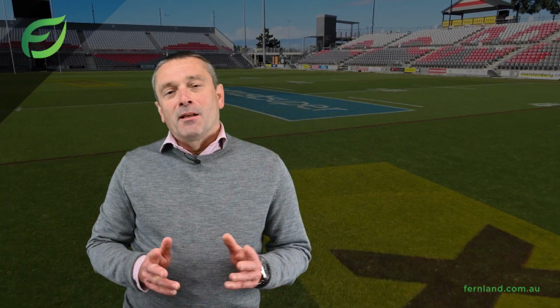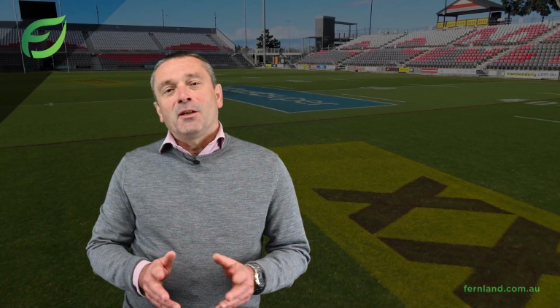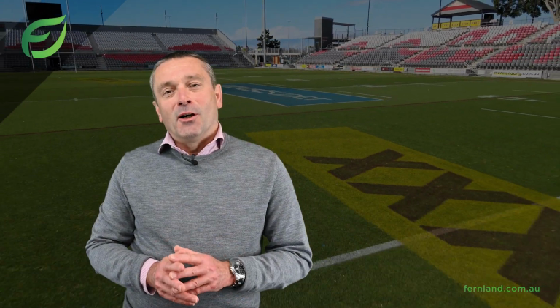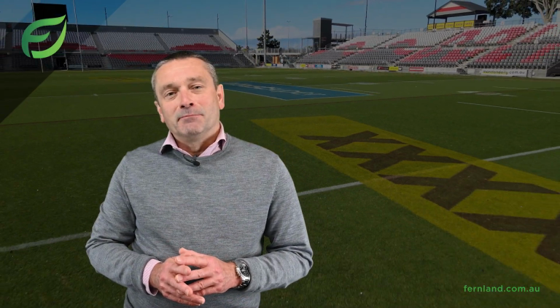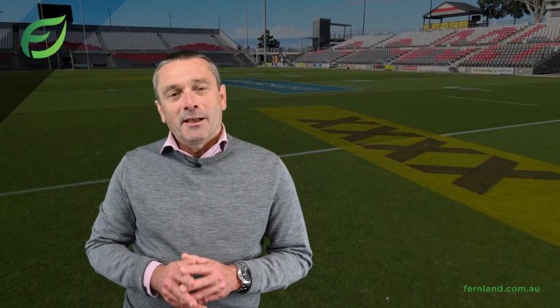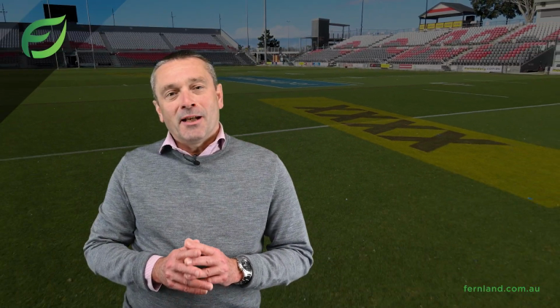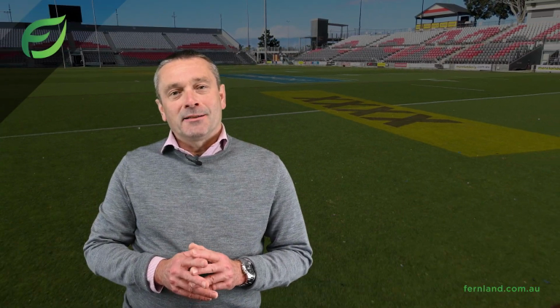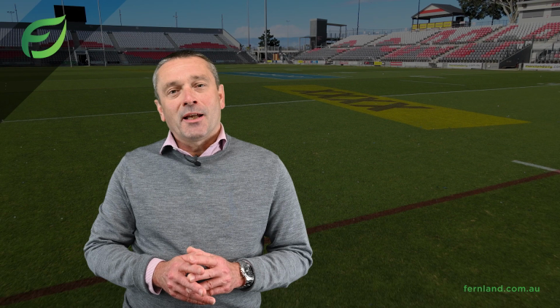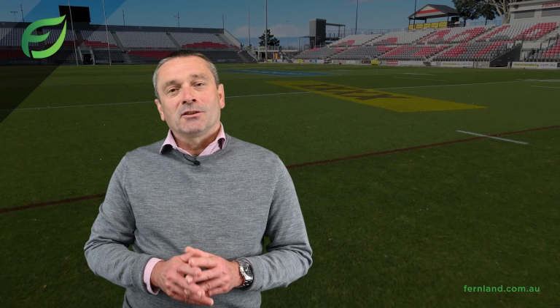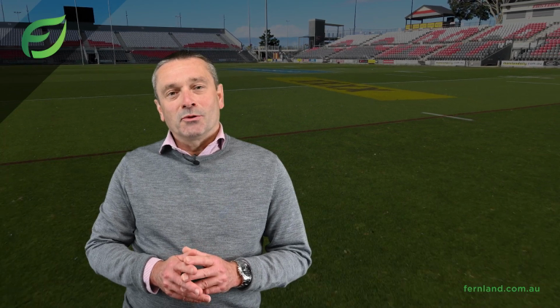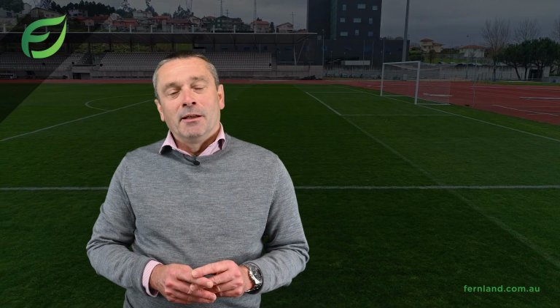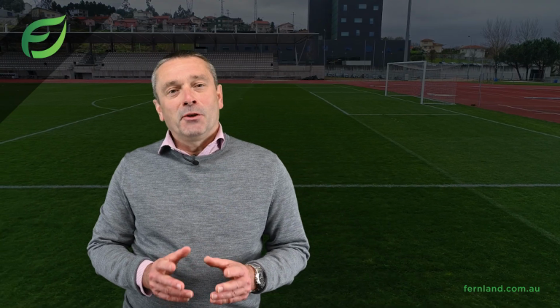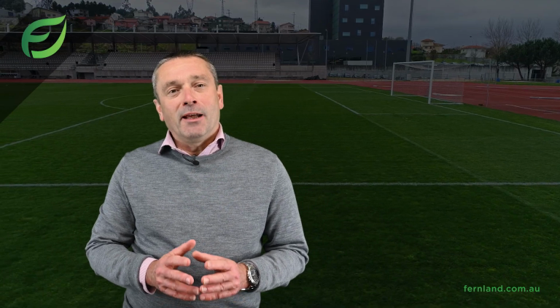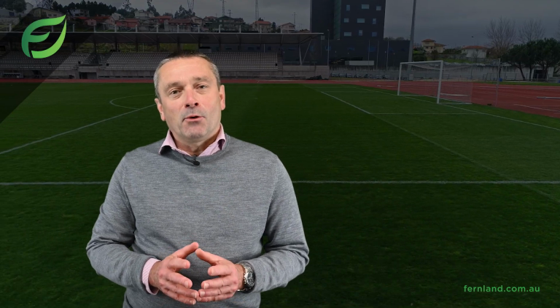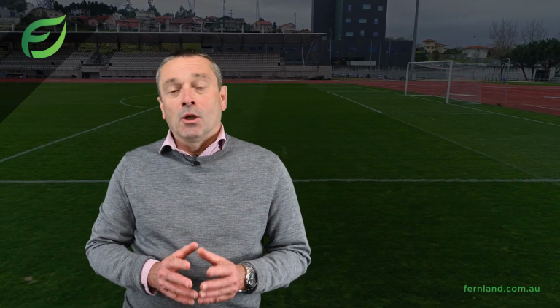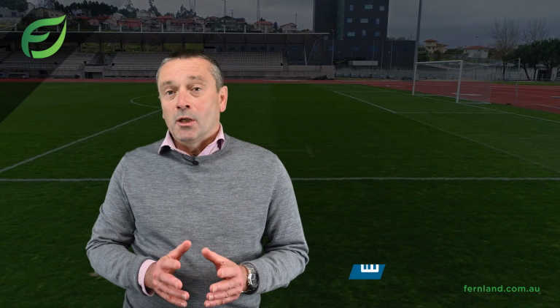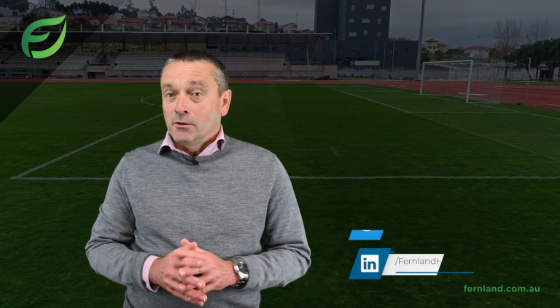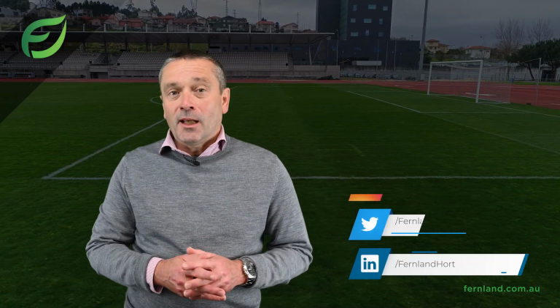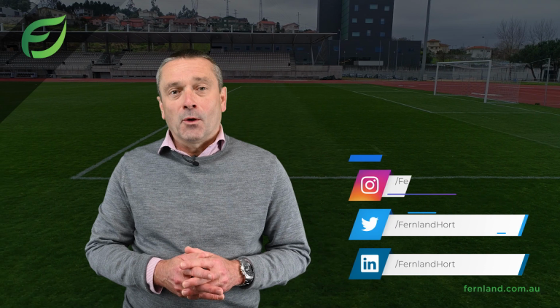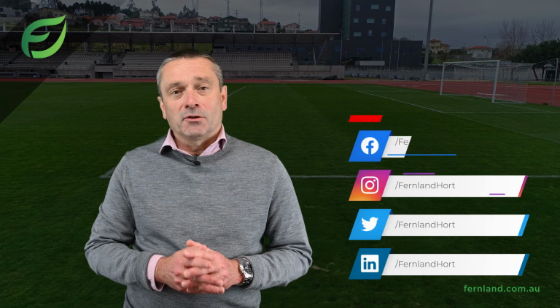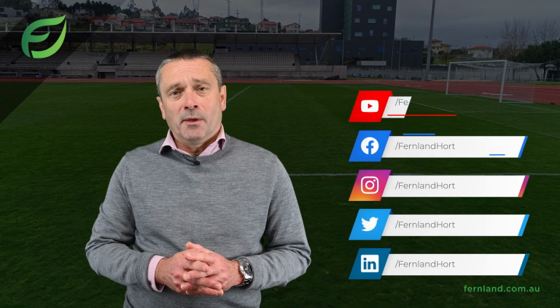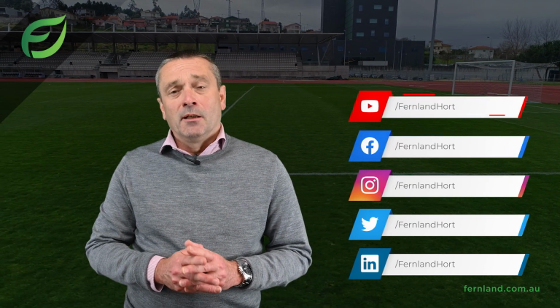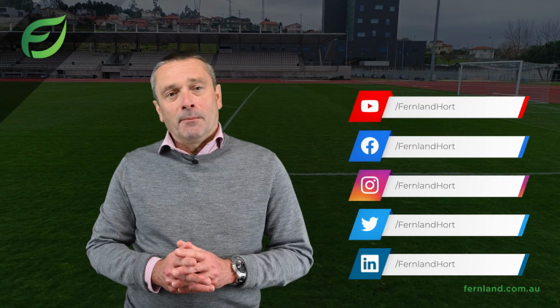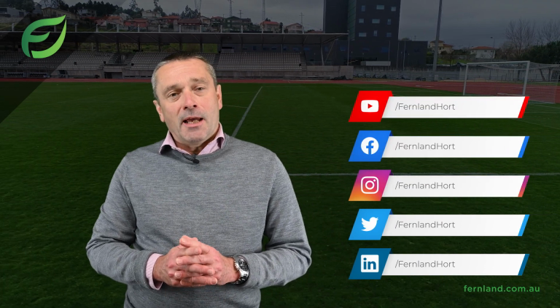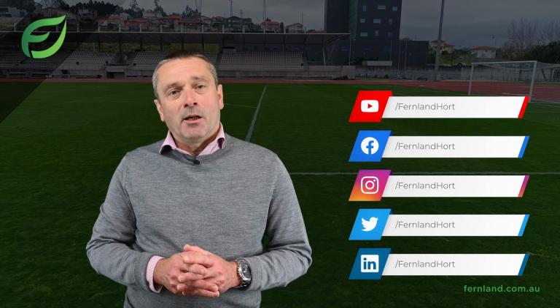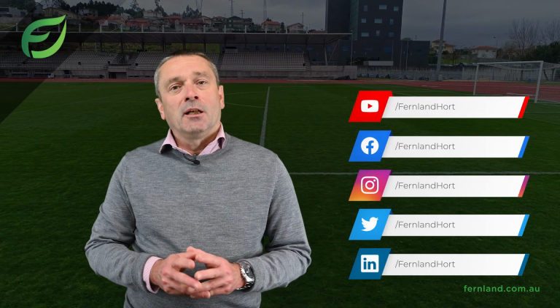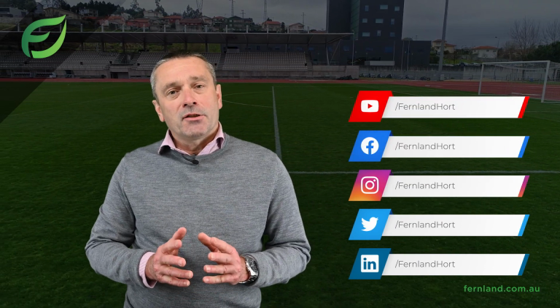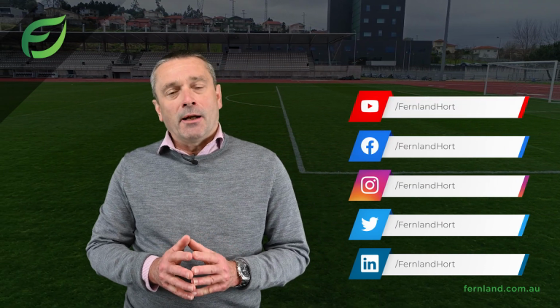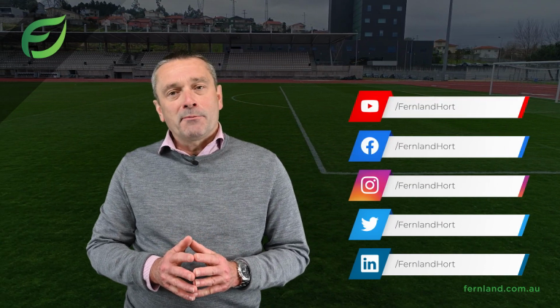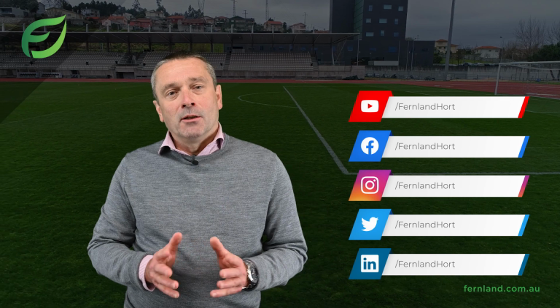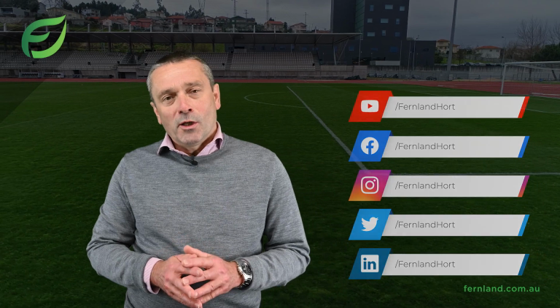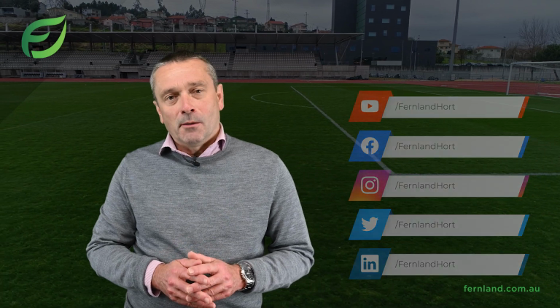Thank you for your time. Please don't hesitate to contact our support team if you have any questions. Don't forget to follow us on our social media for updates and promotions, and check out our website. All the links are below.